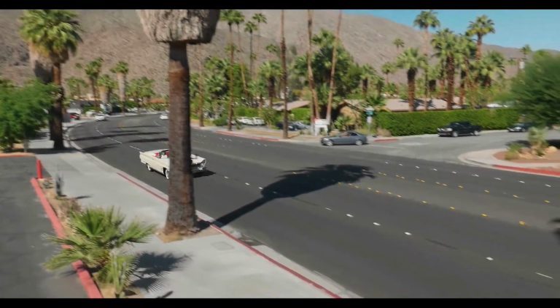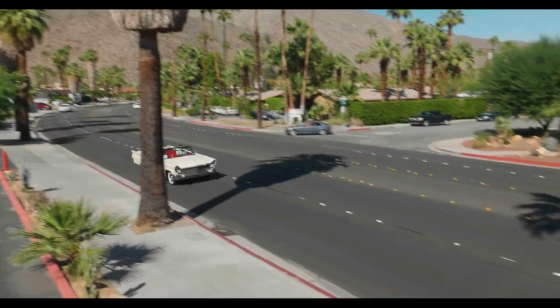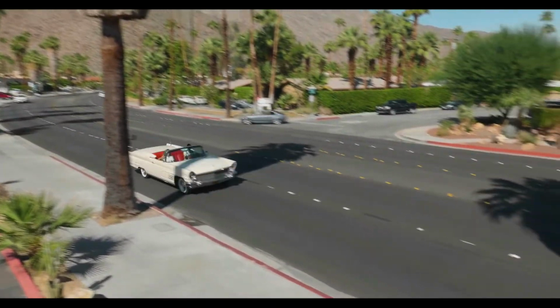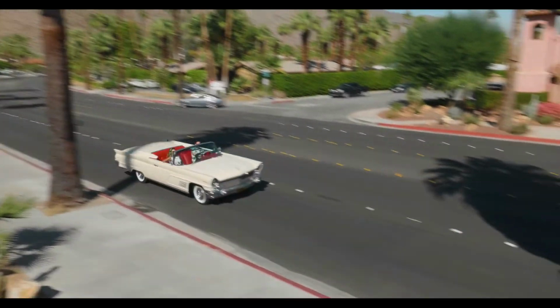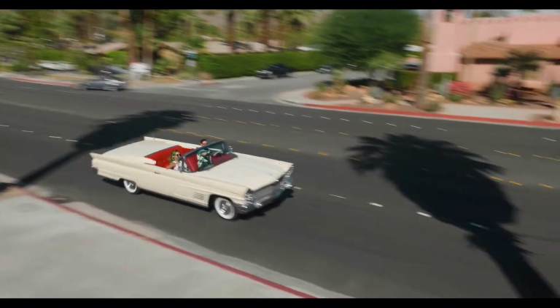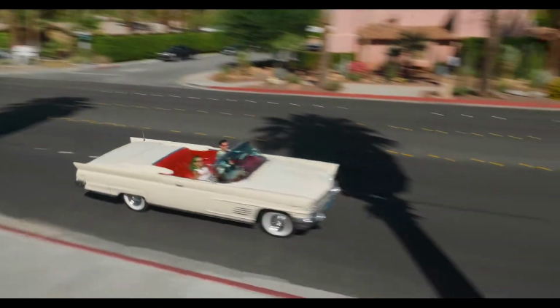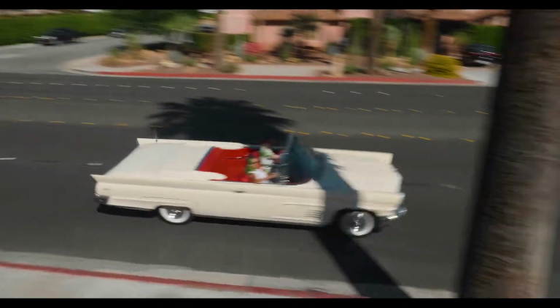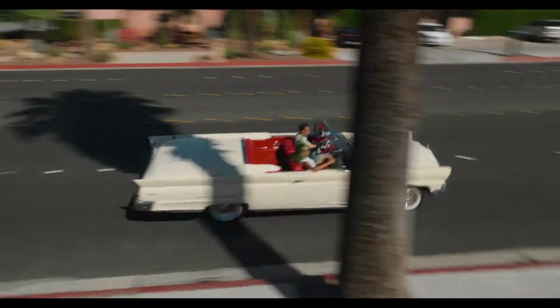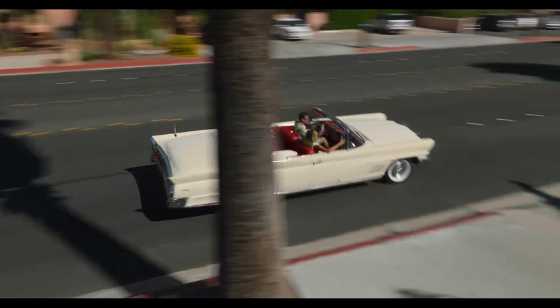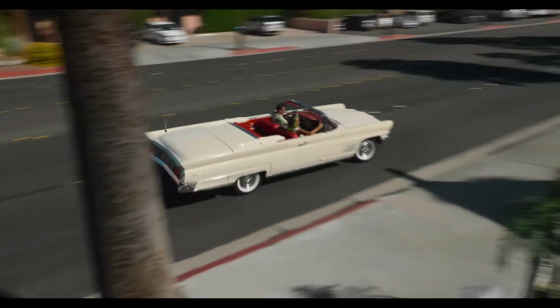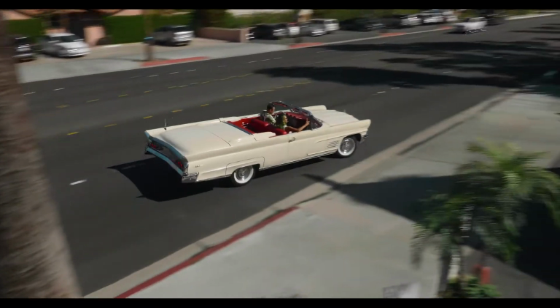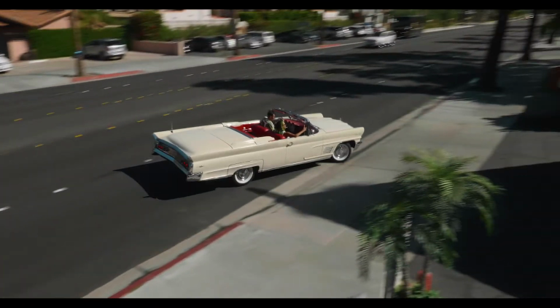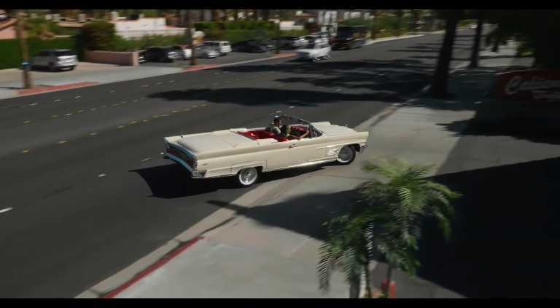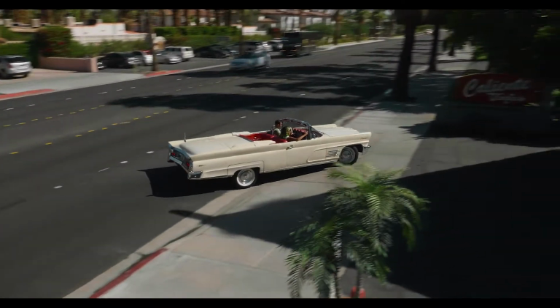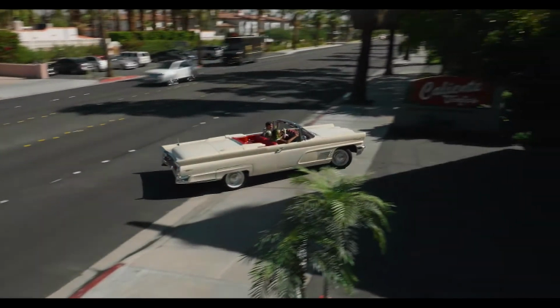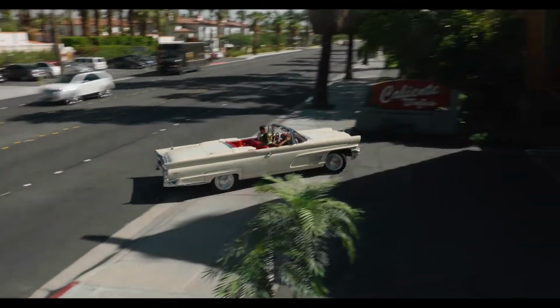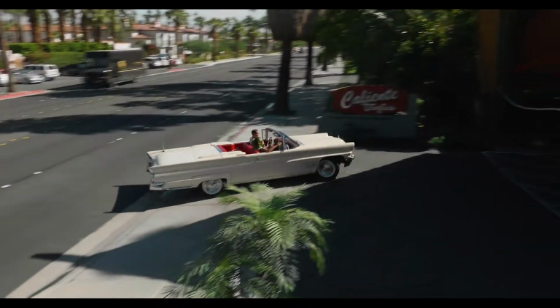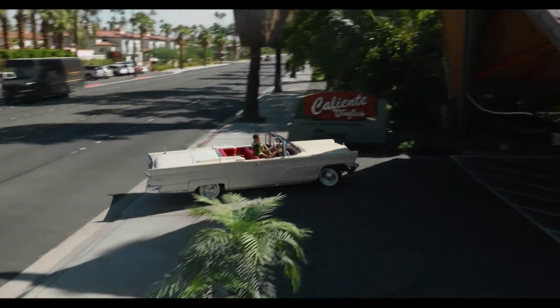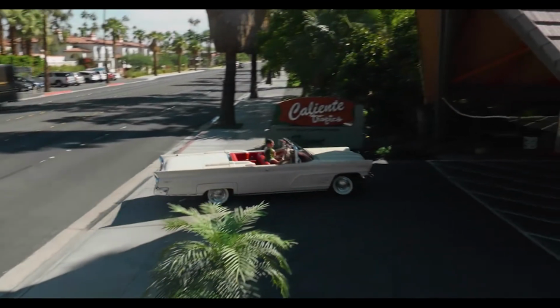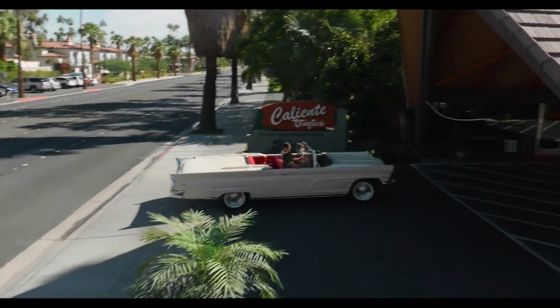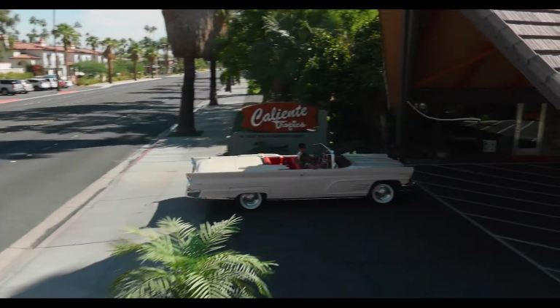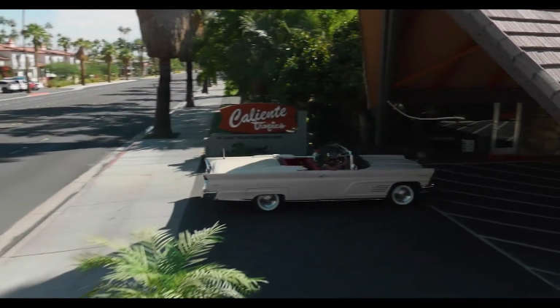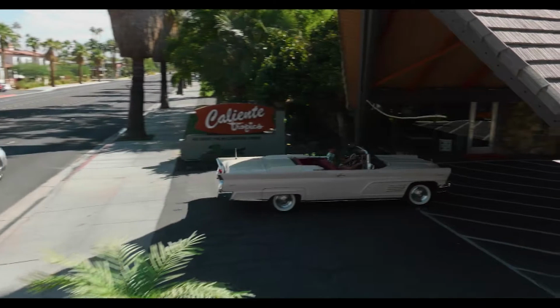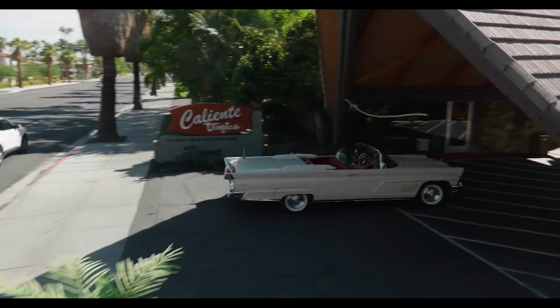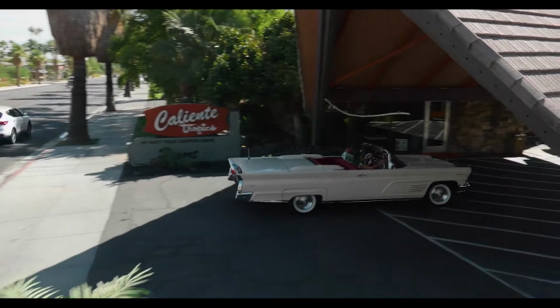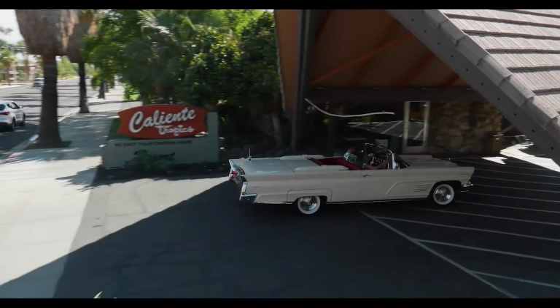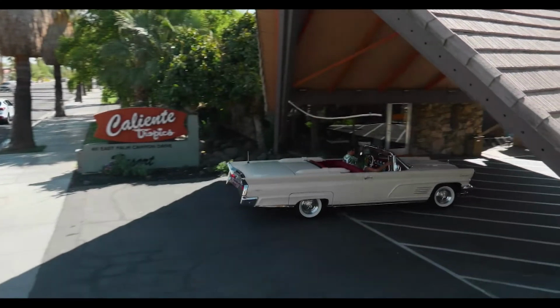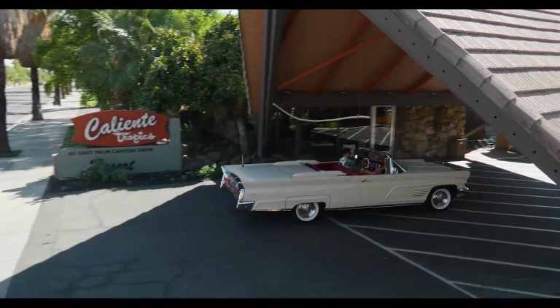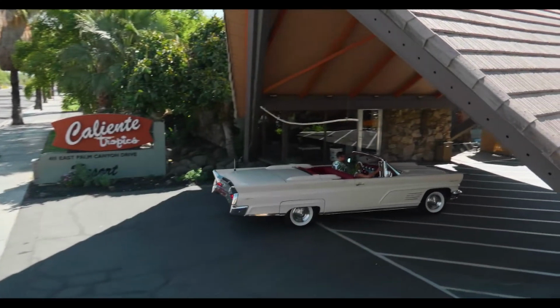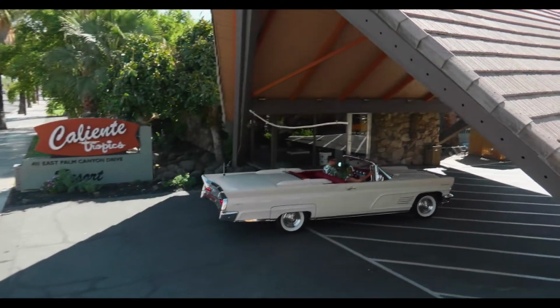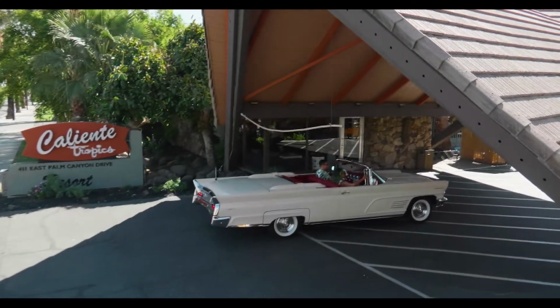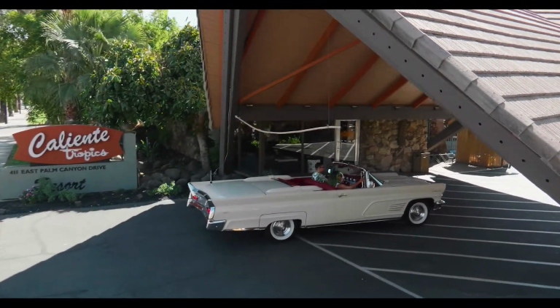Welcome to the Caliente Tropics Hotel, your oasis in the desert. Now that you've arrived in style, you can take advantage of all the activities and amenities that Caliente Tropics has to offer.